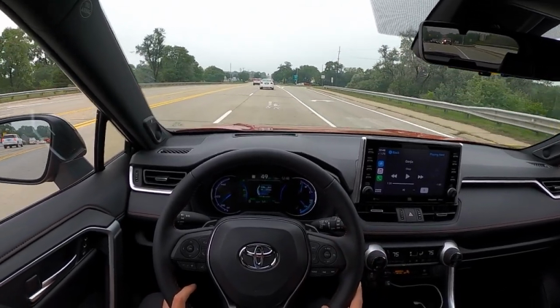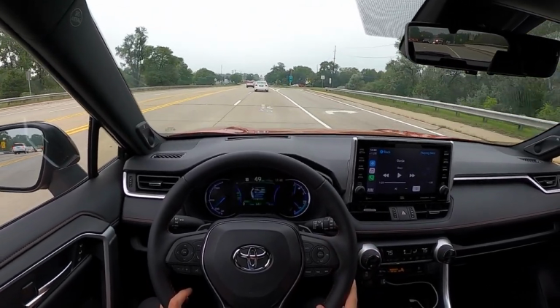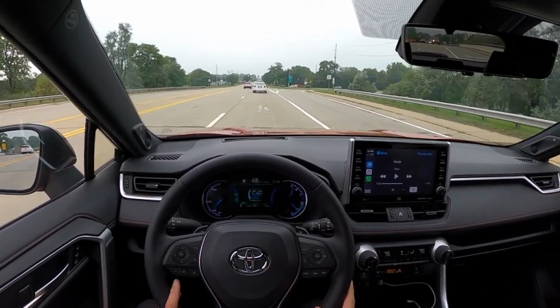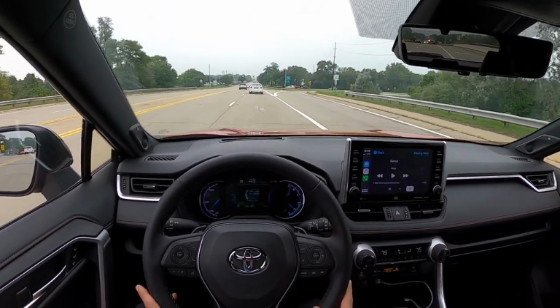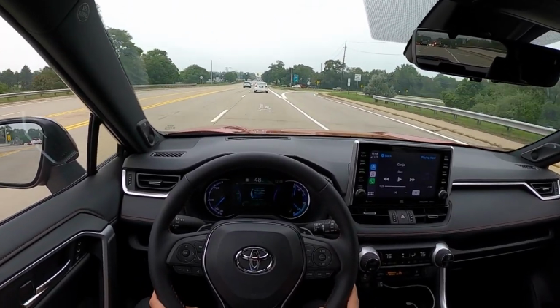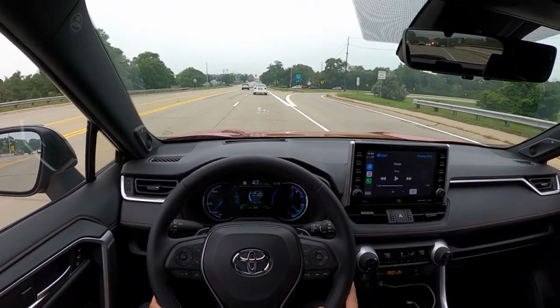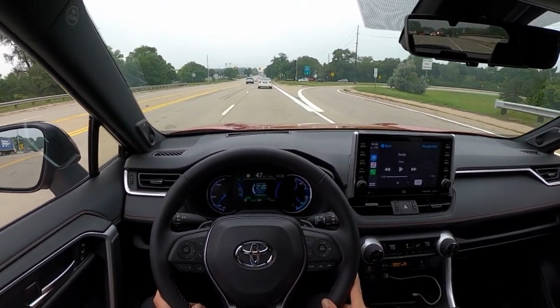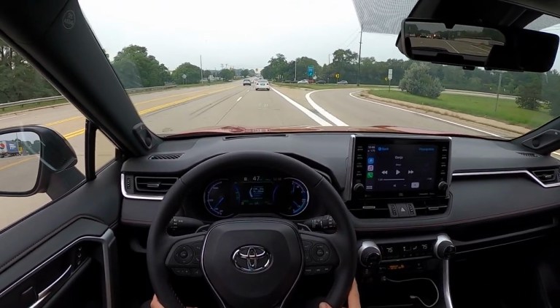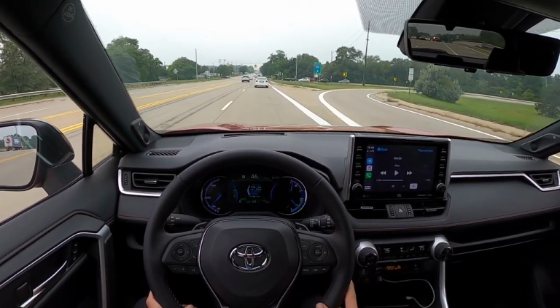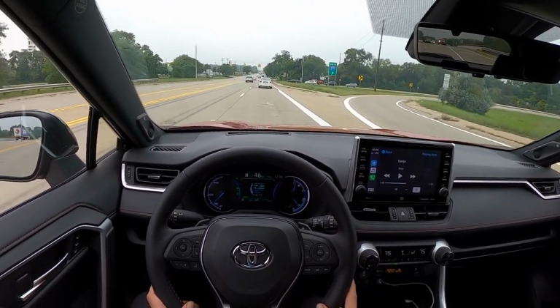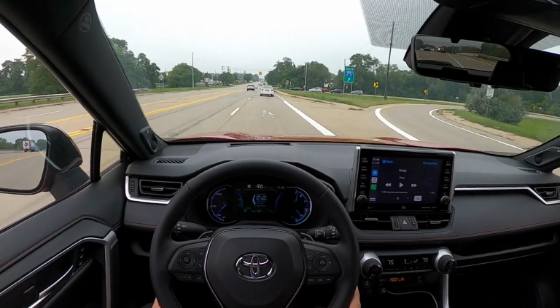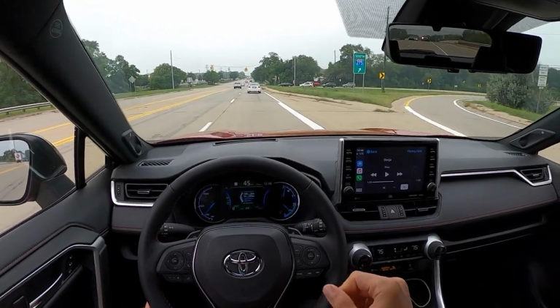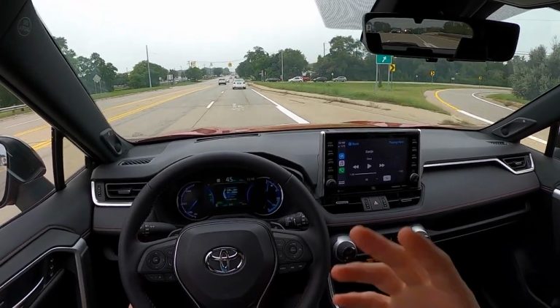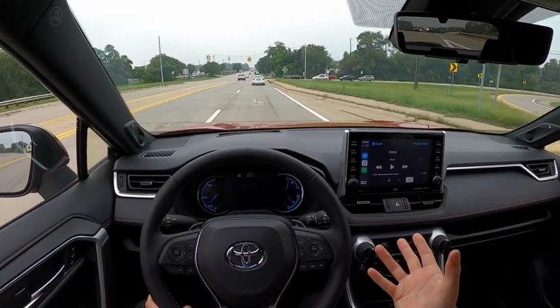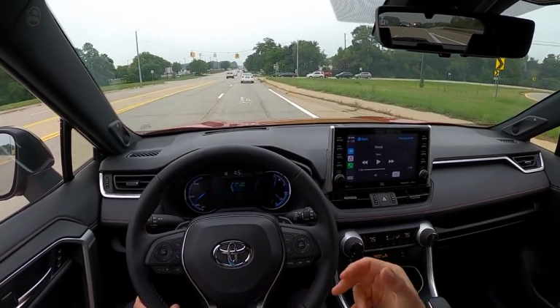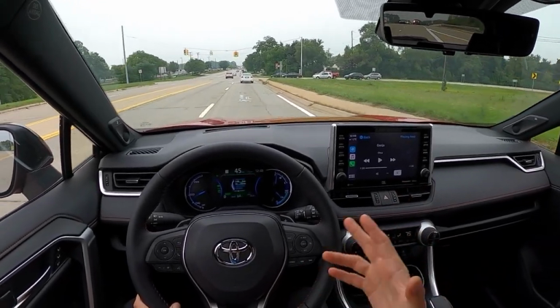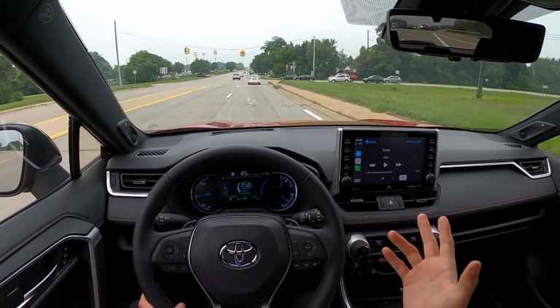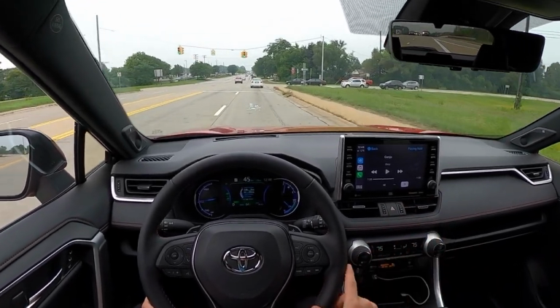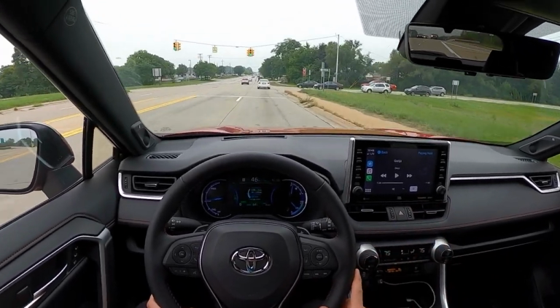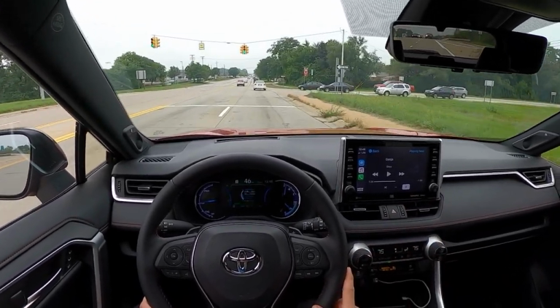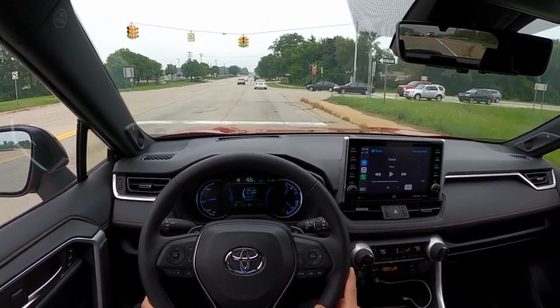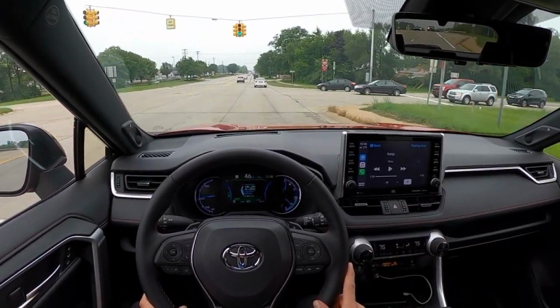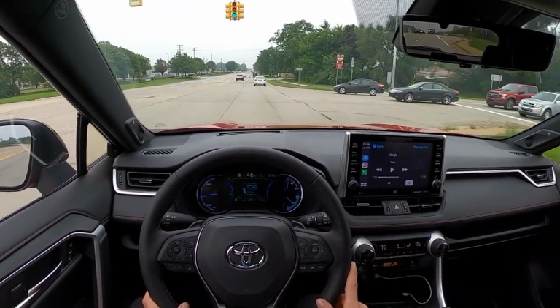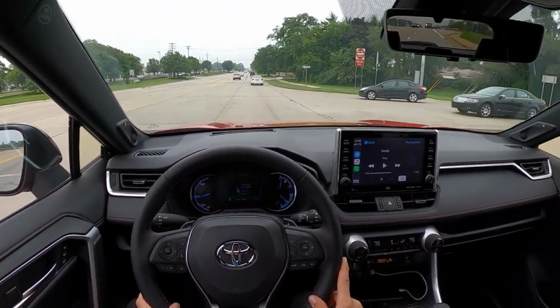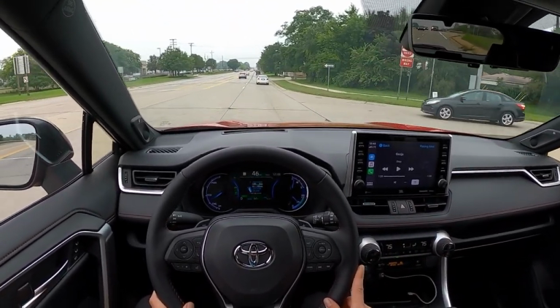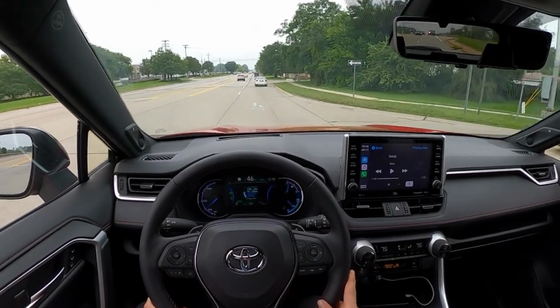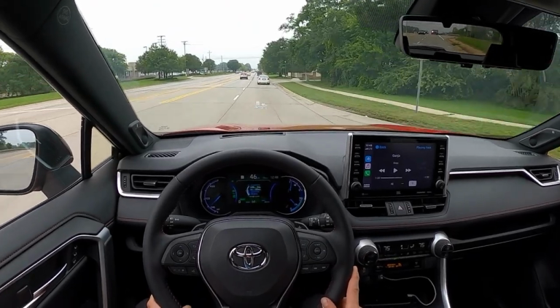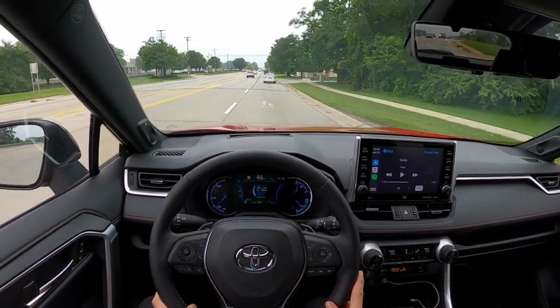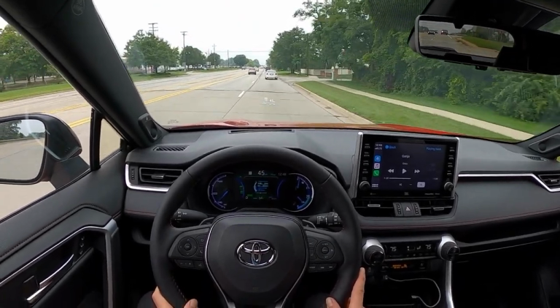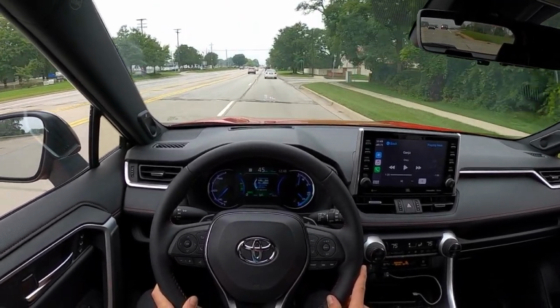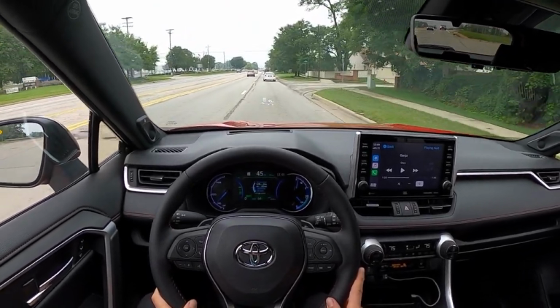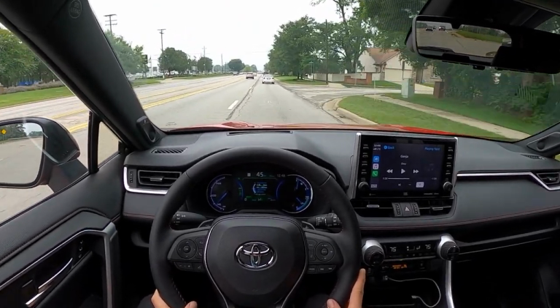I just love that the transition between electric and the engine turning on is just seamless. You can barely tell that the engine comes on when you're accelerating, even in hybrid mode. That's great.